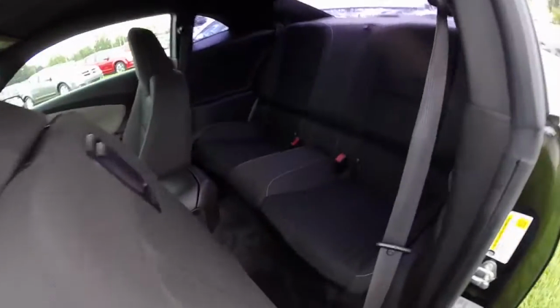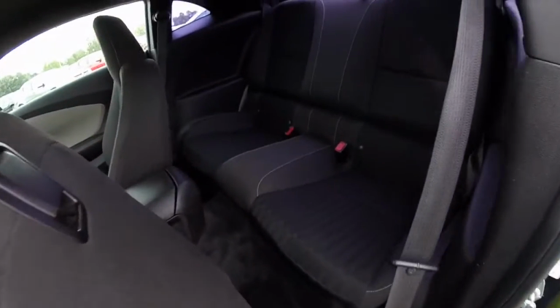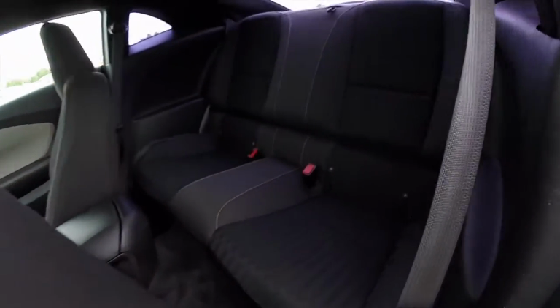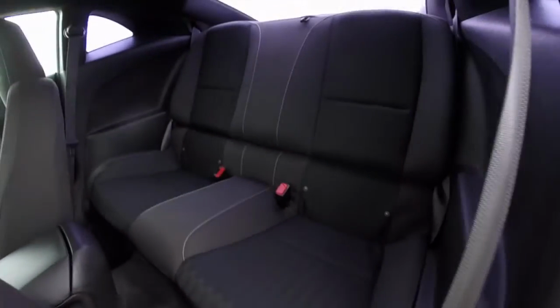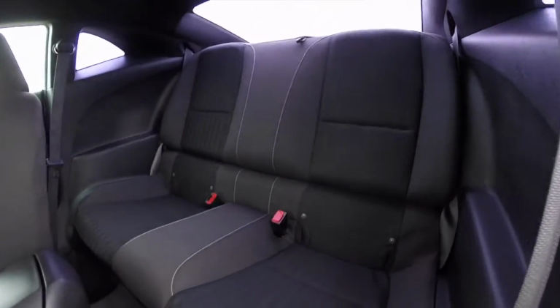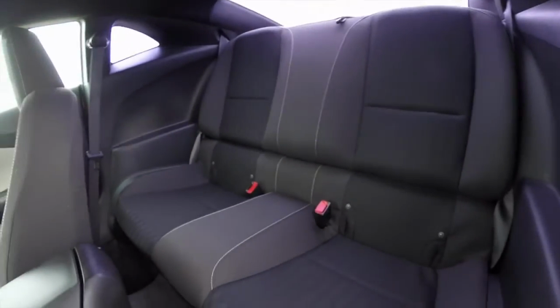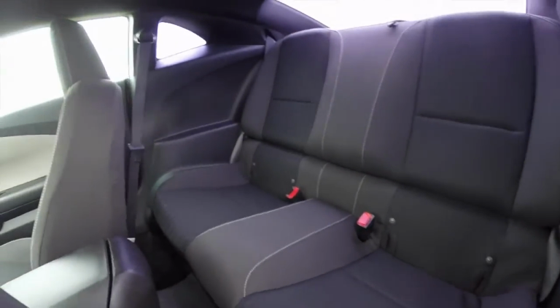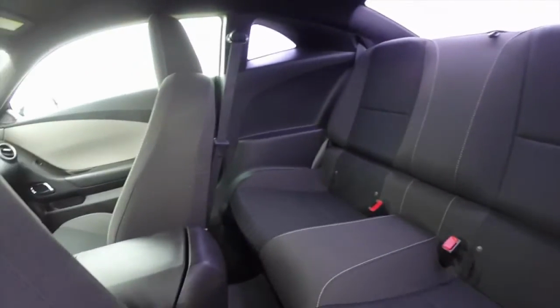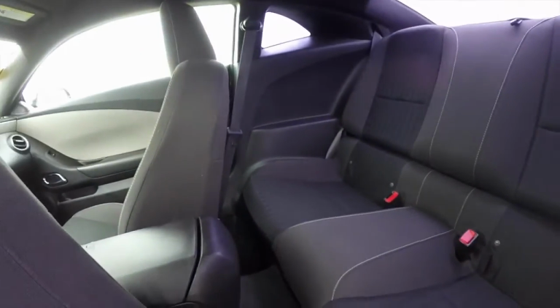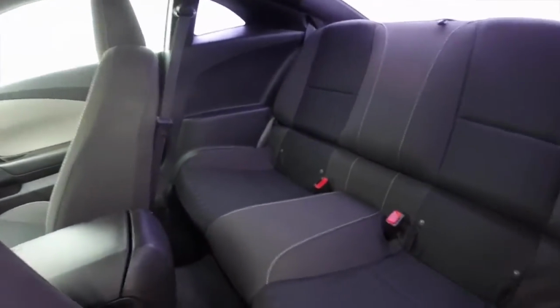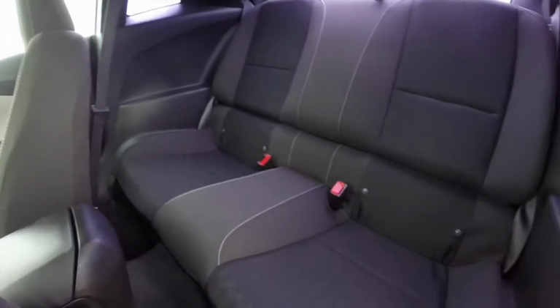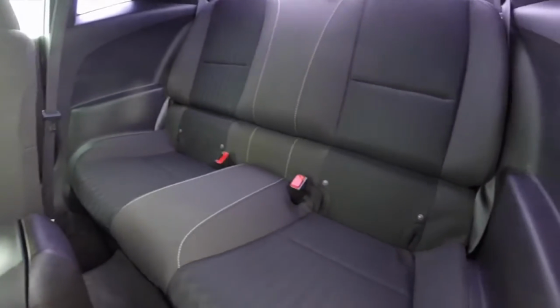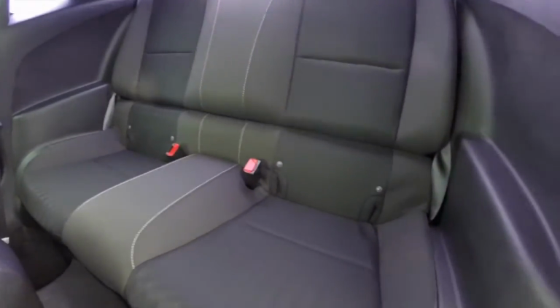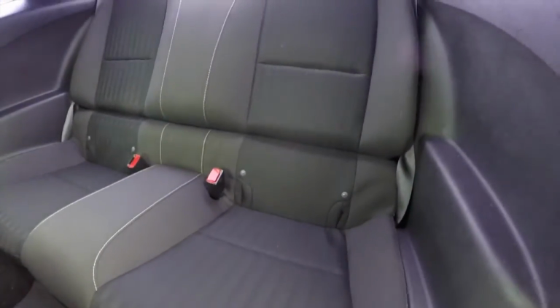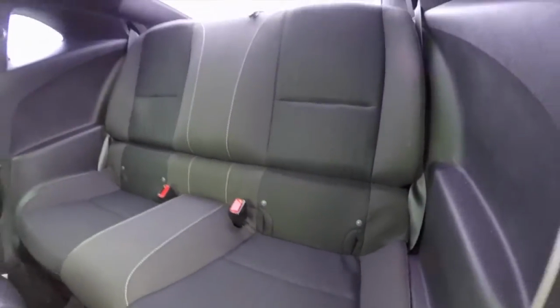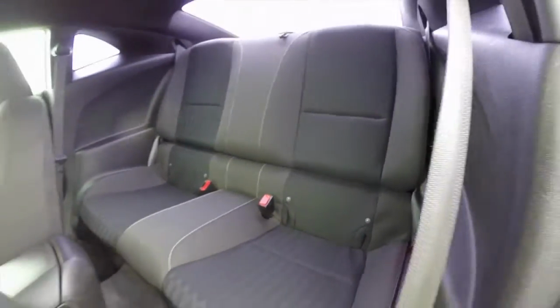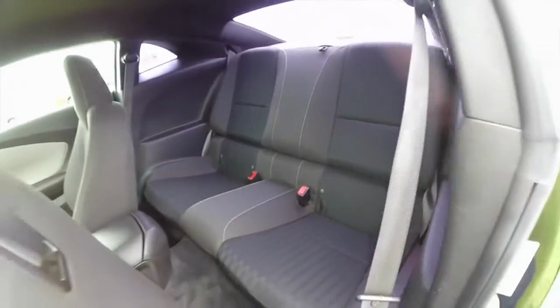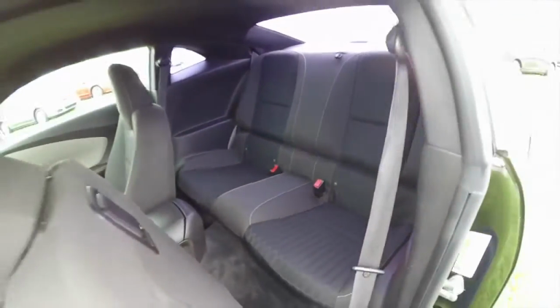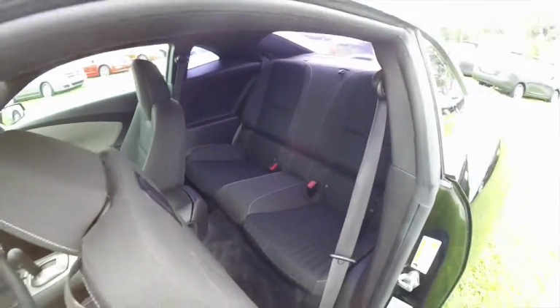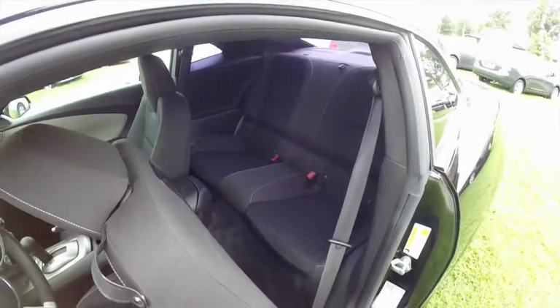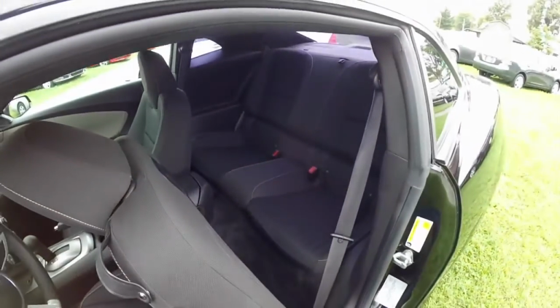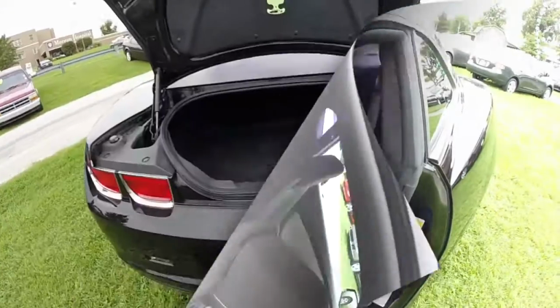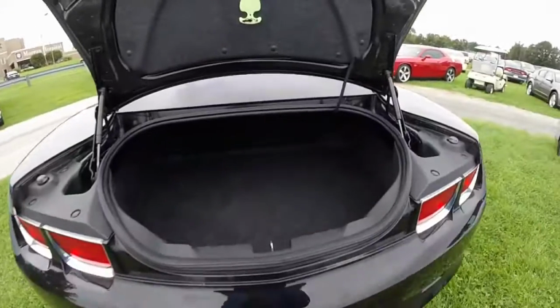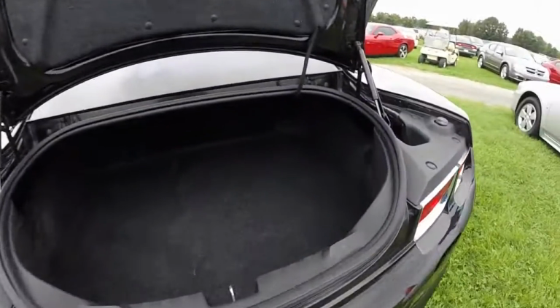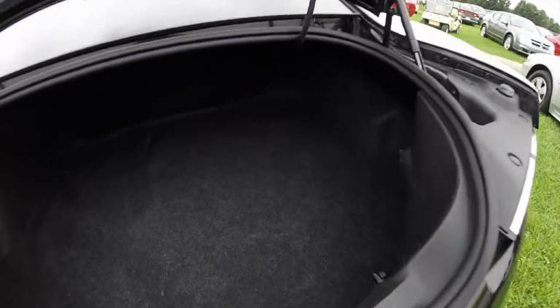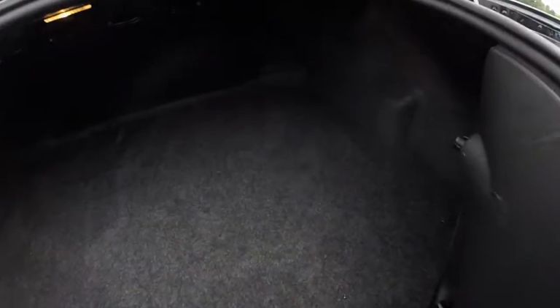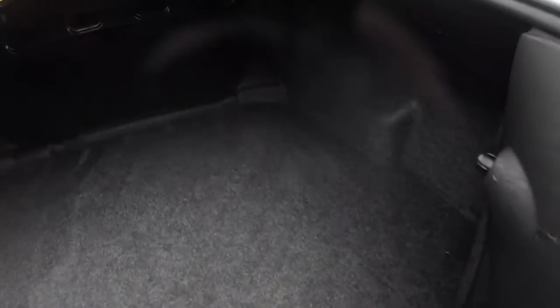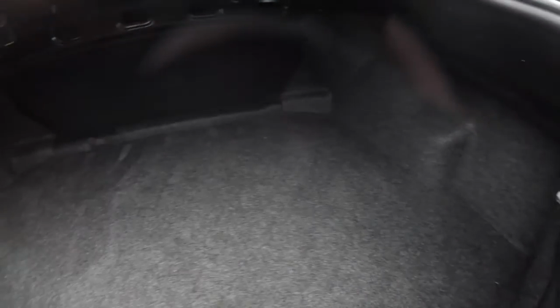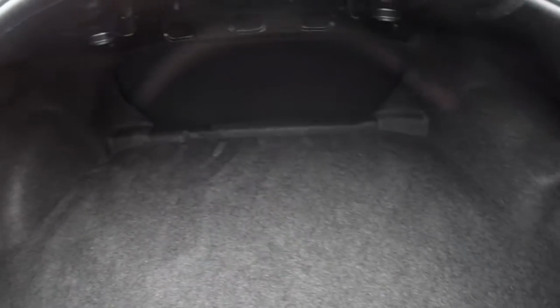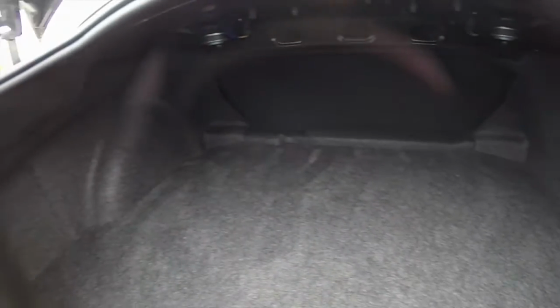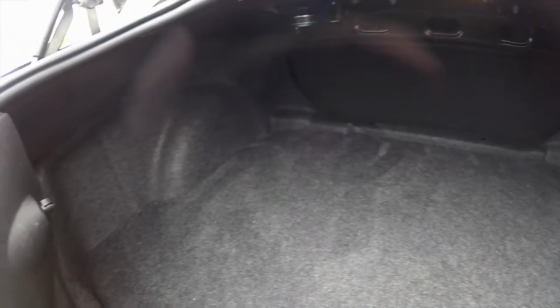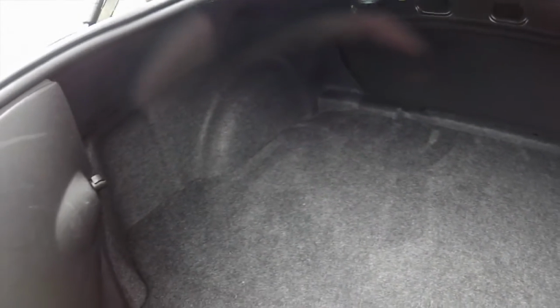Take a look at the back seat. Sculpted buckets for two. The seat also folds down. Take a look at the luggage space. It's a pretty decent size for a car of this type.